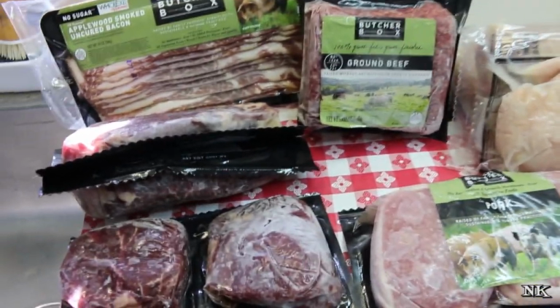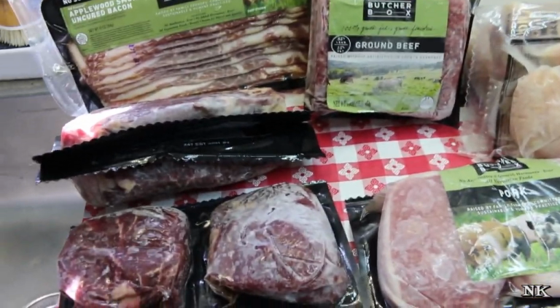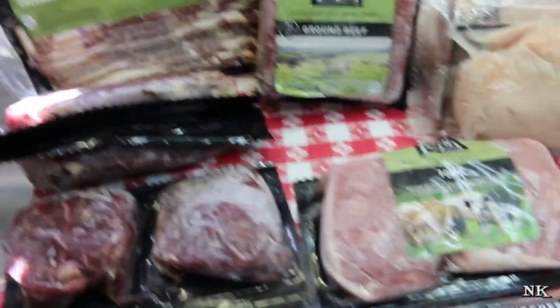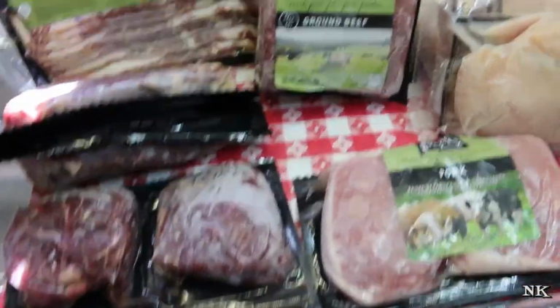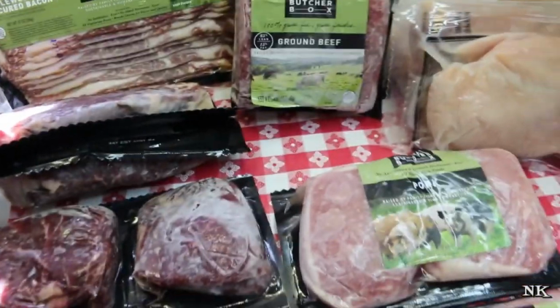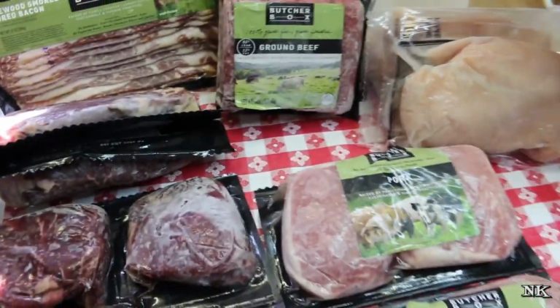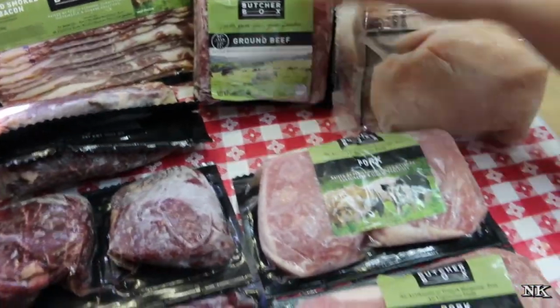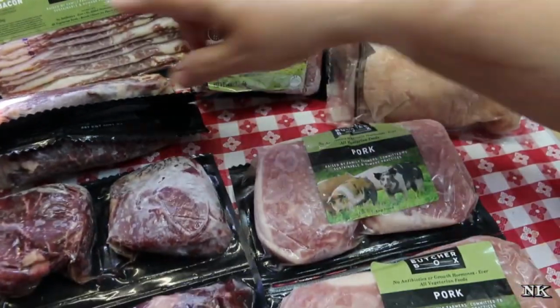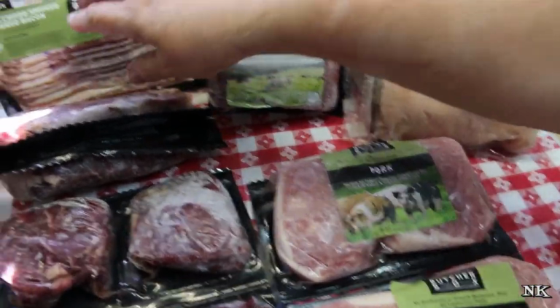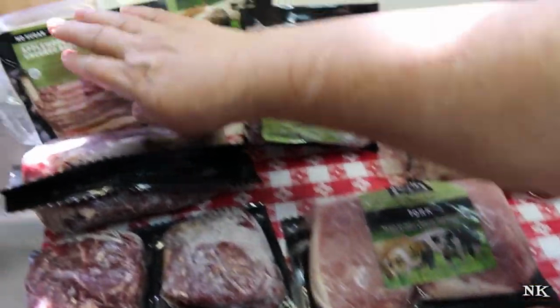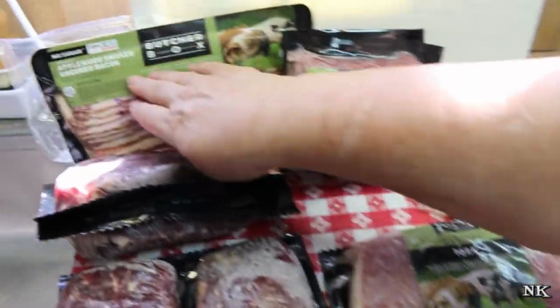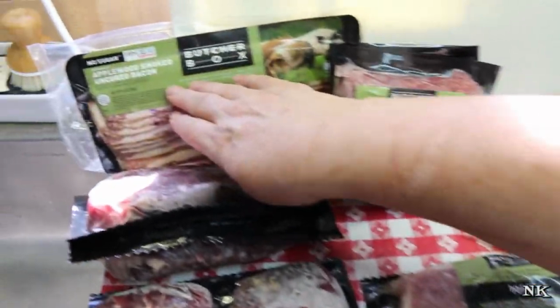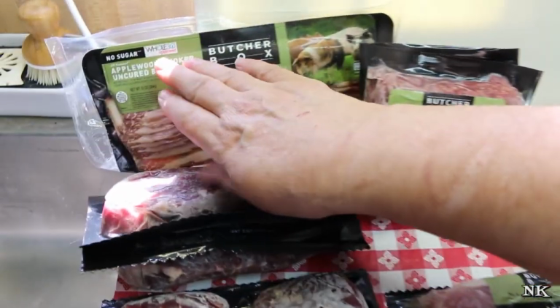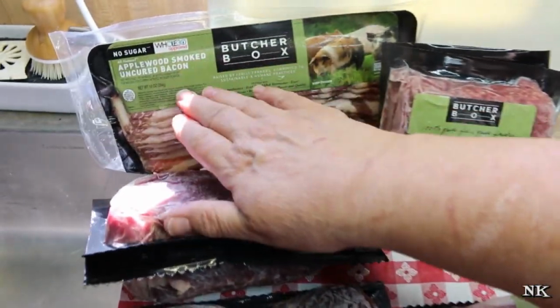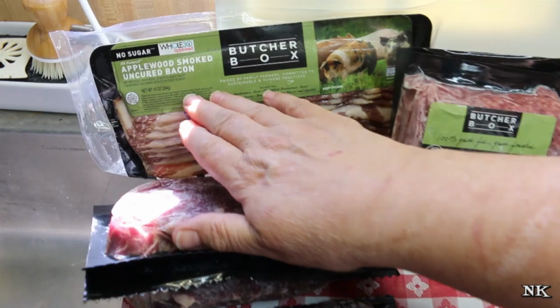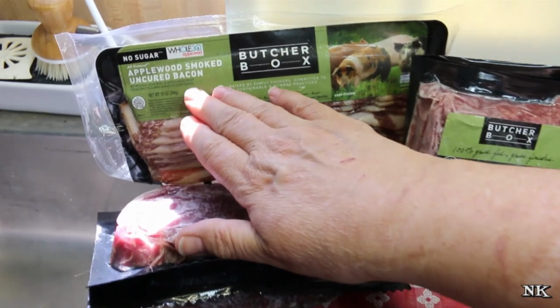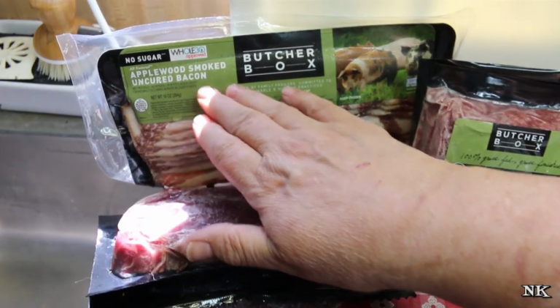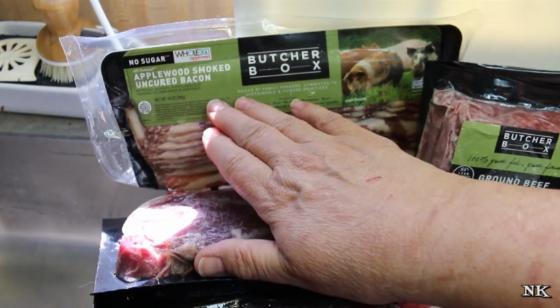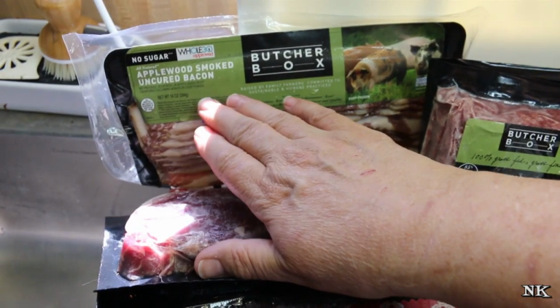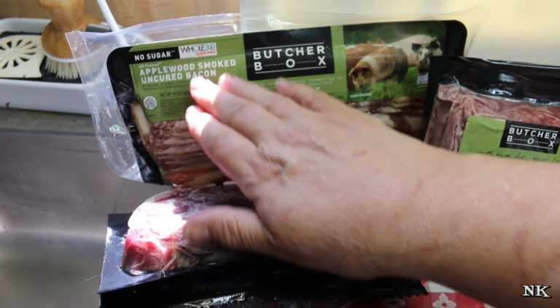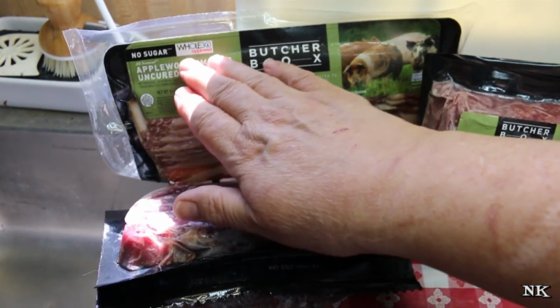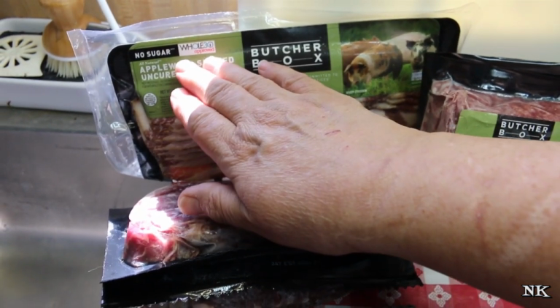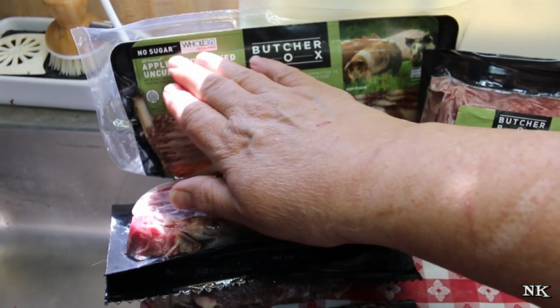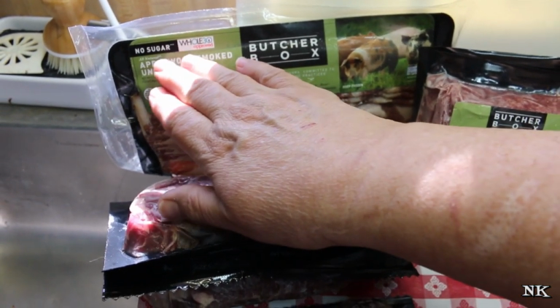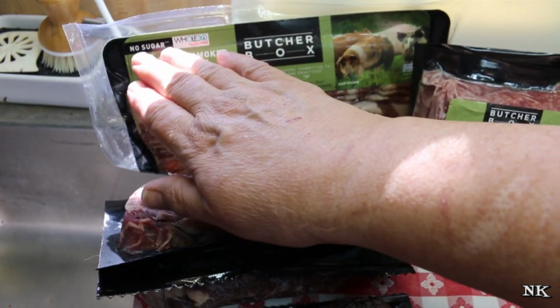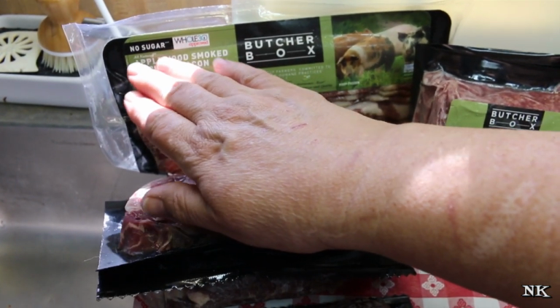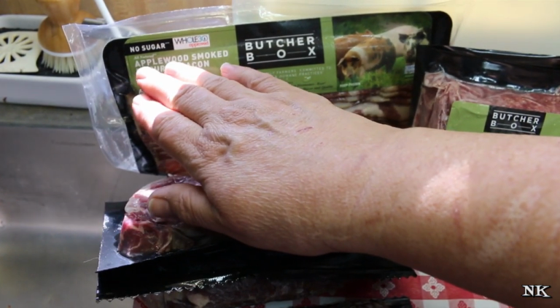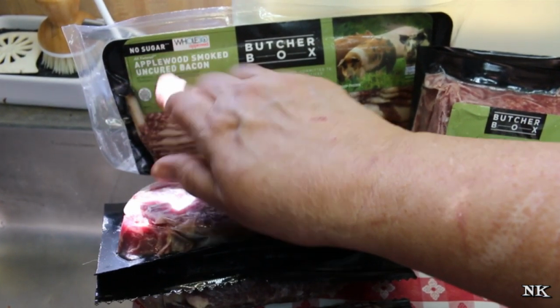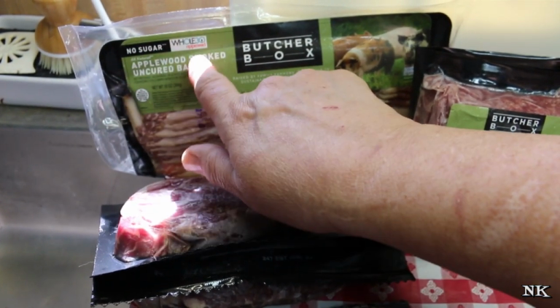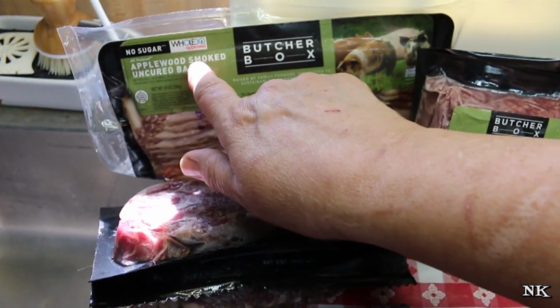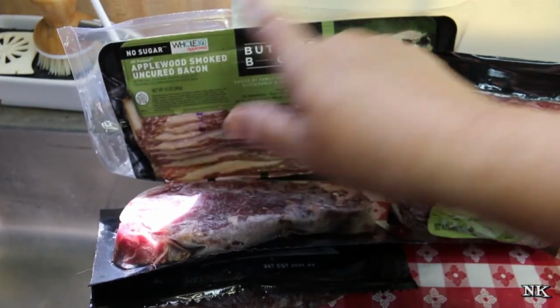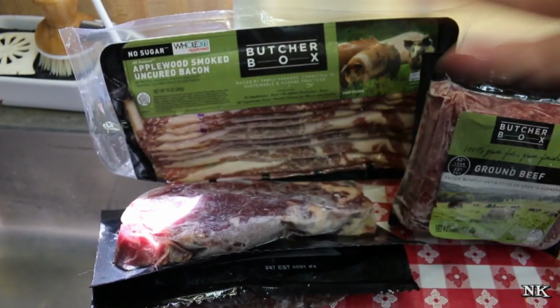The one thing I did want to also point out is this bacon is apple wood smoked and uncured, and it says it contains no sugar and is Whole30 approved.